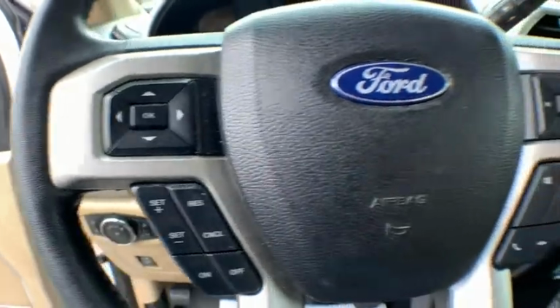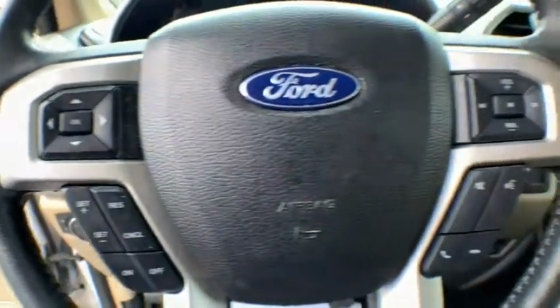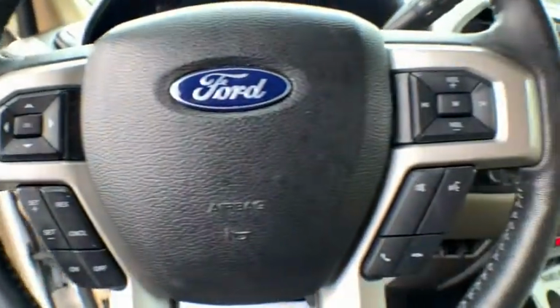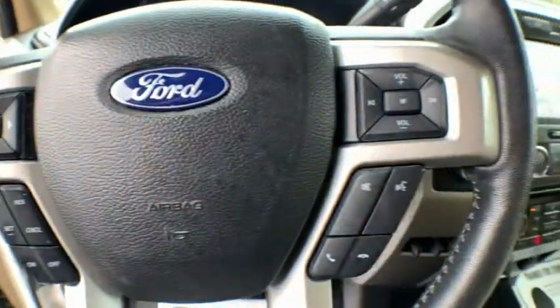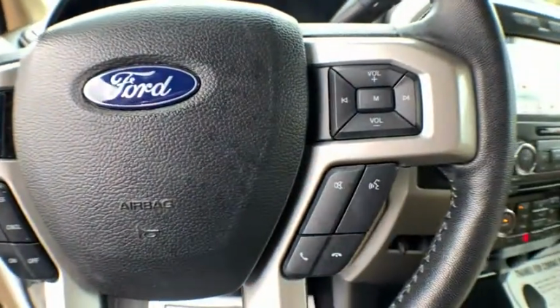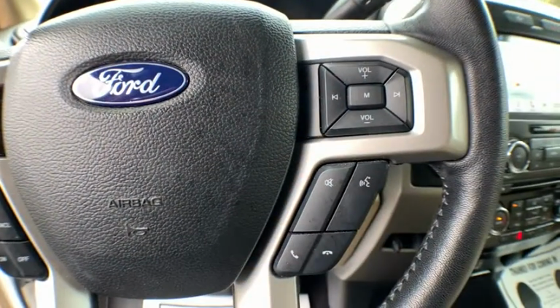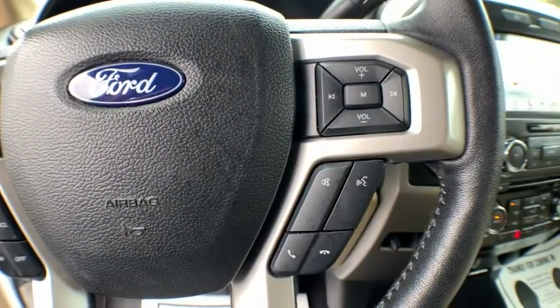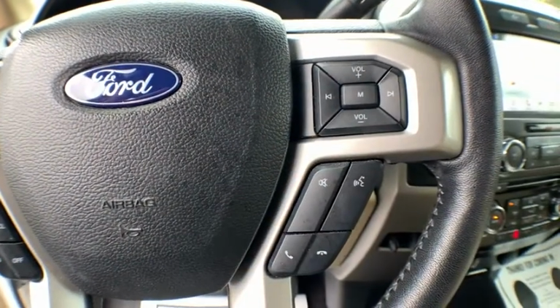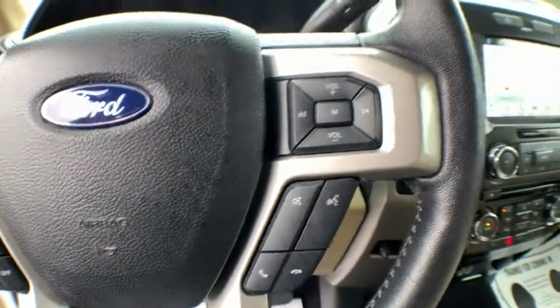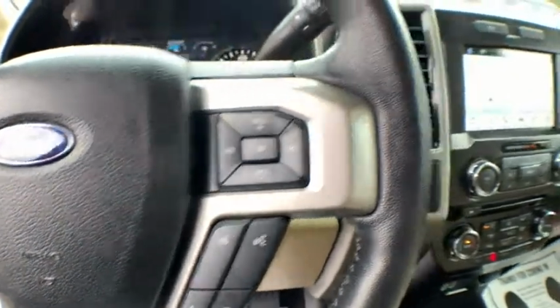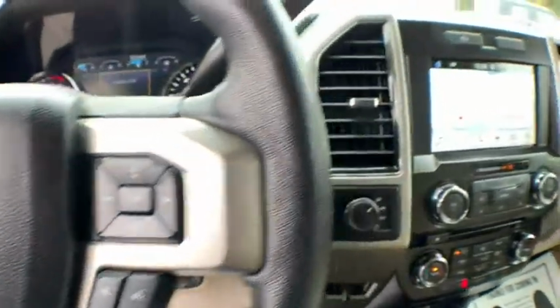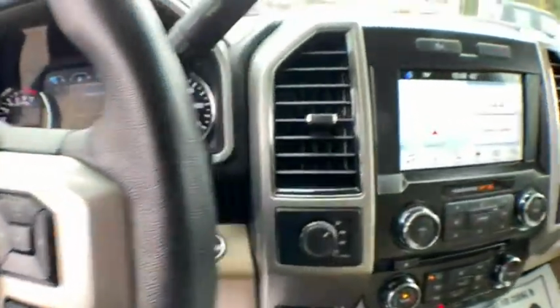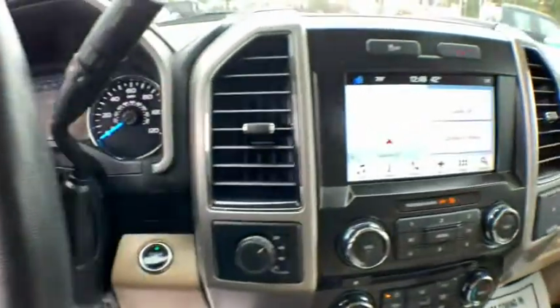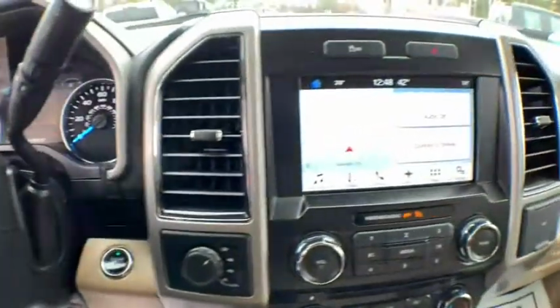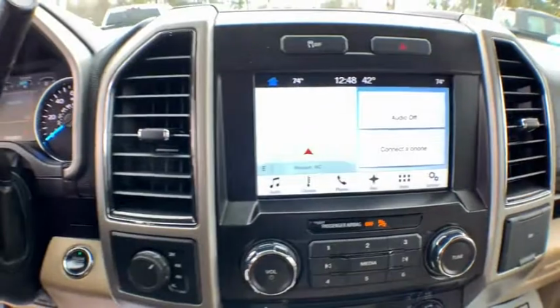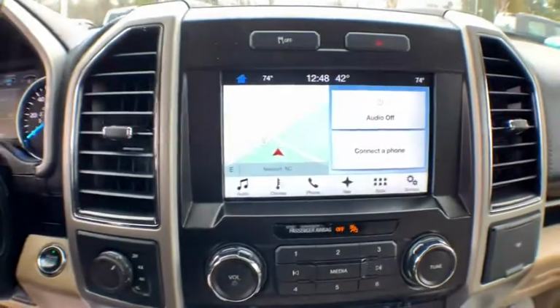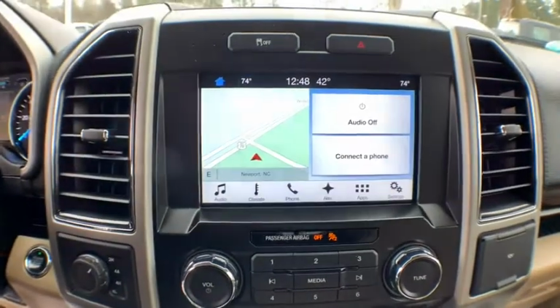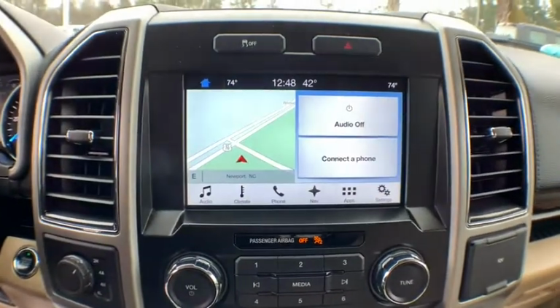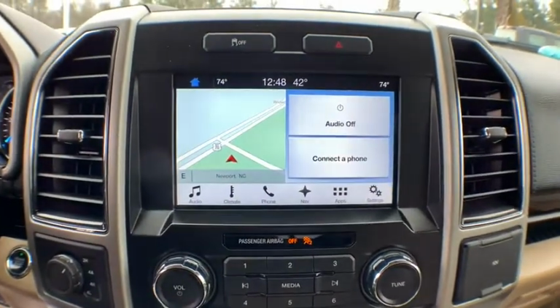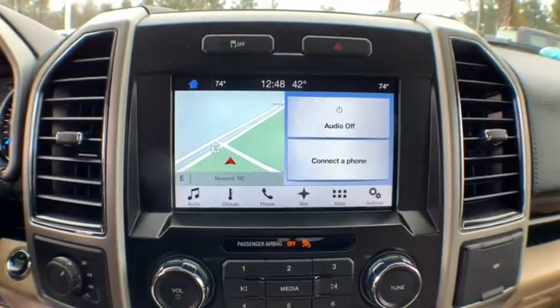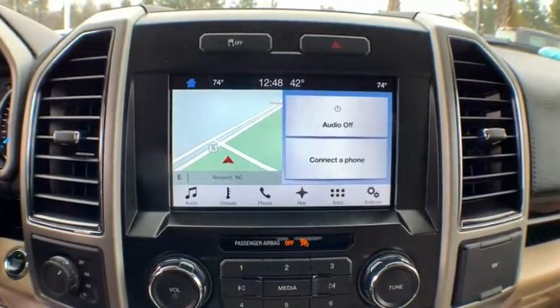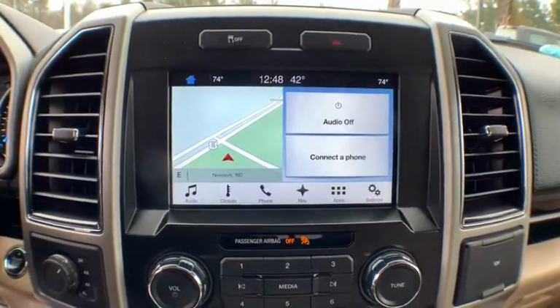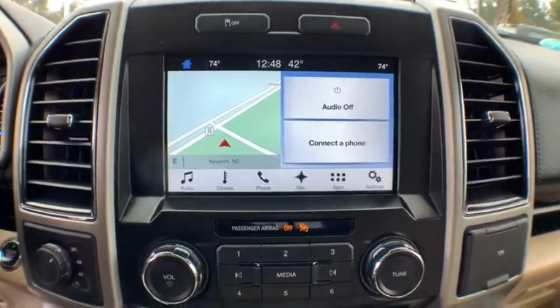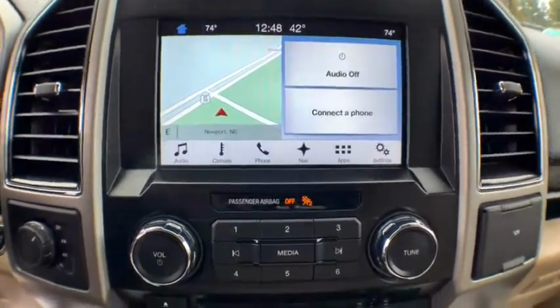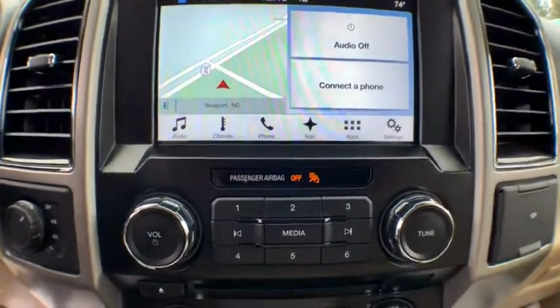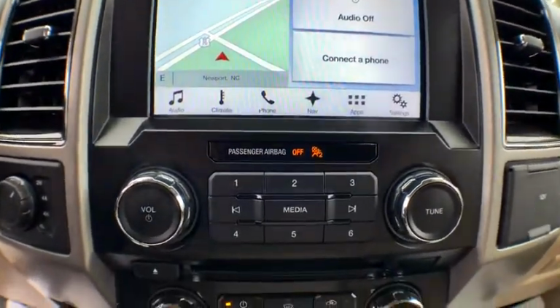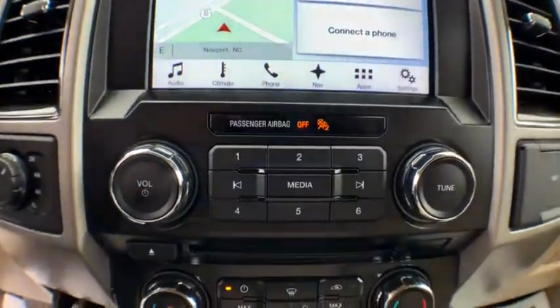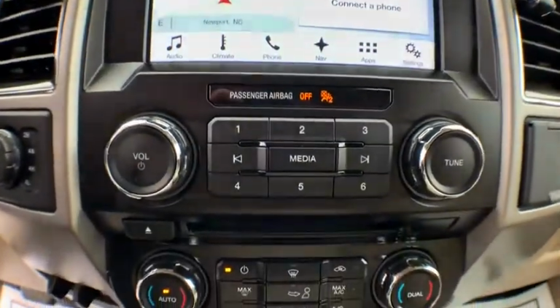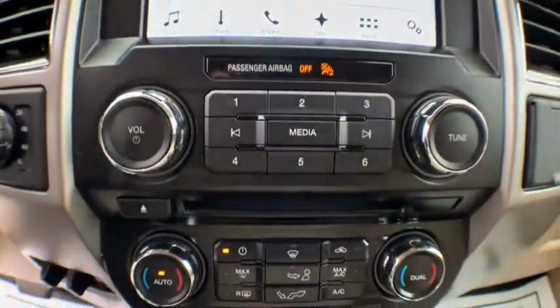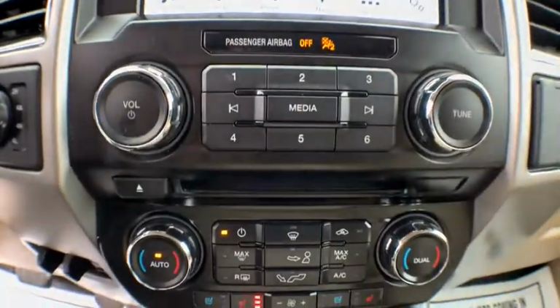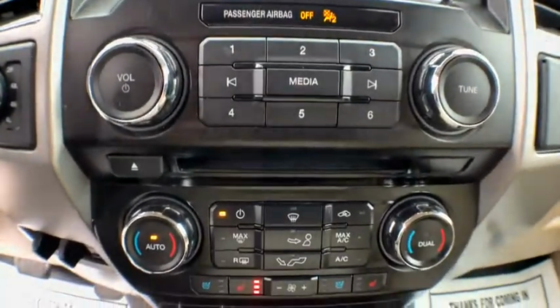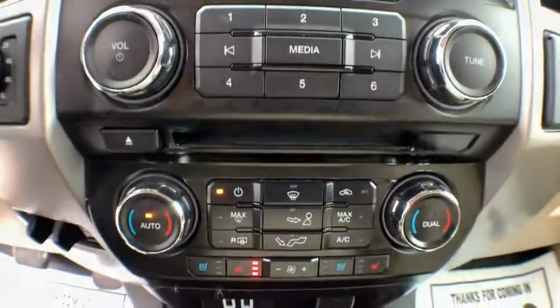Compass, fog lights, rear window defroster, trip computer, heated front seat, CD player, overhead console, remote keyless entry, tachometer.